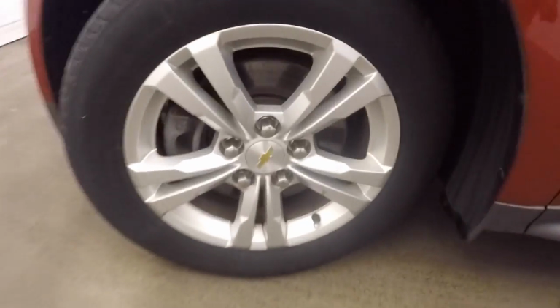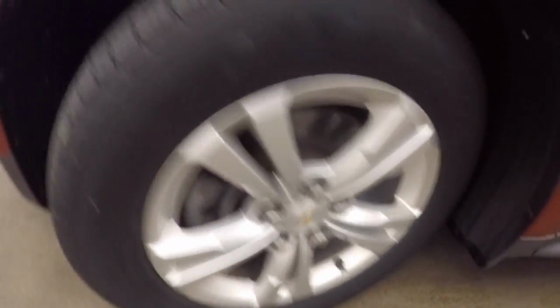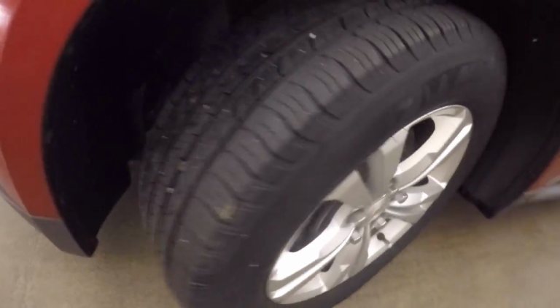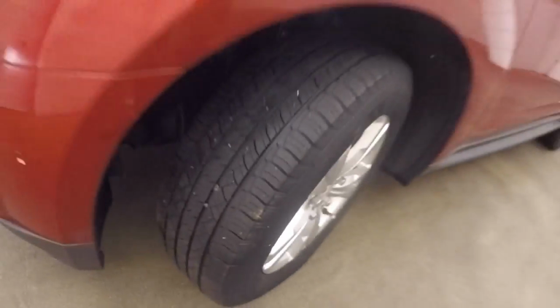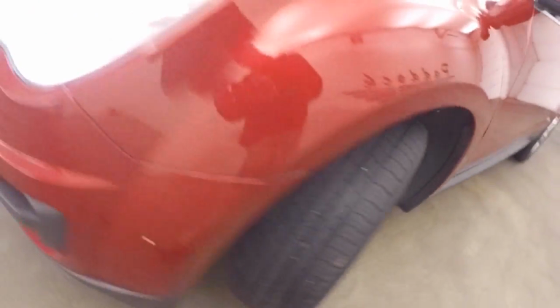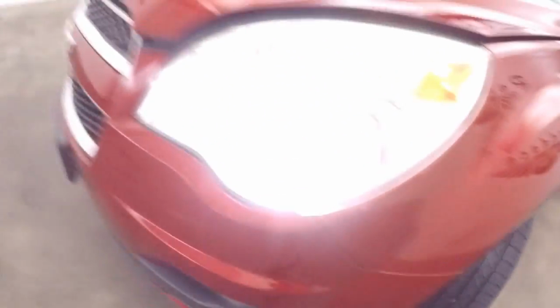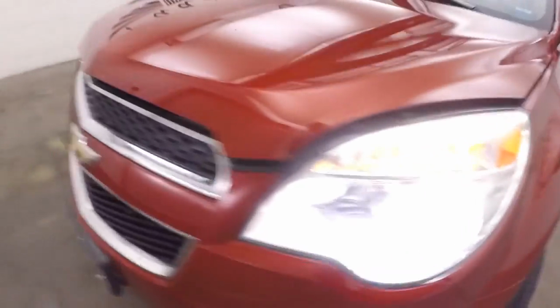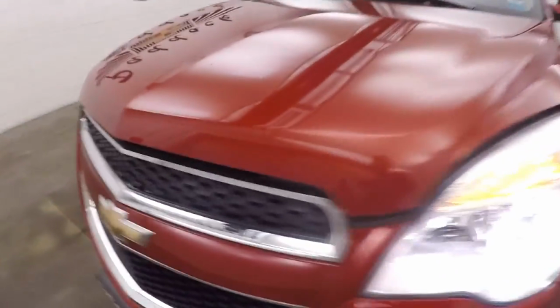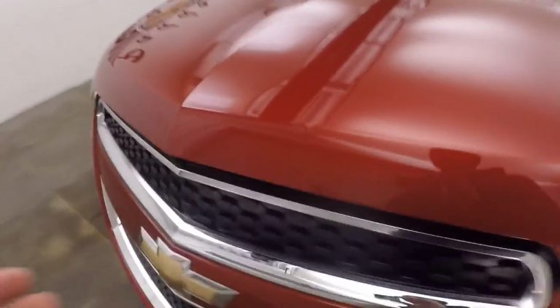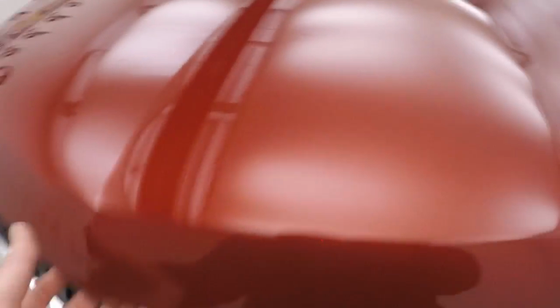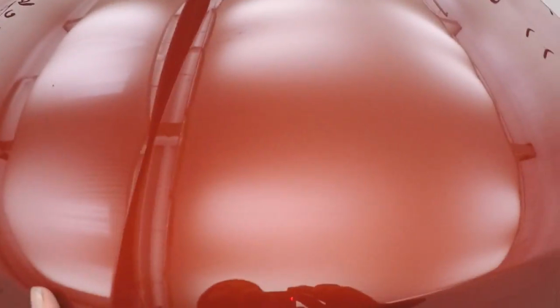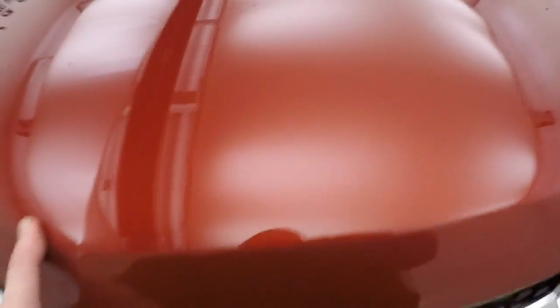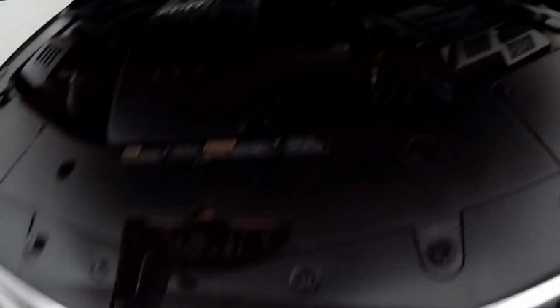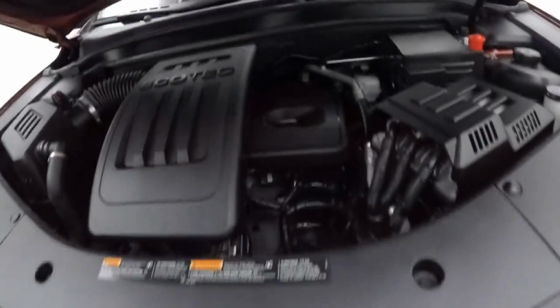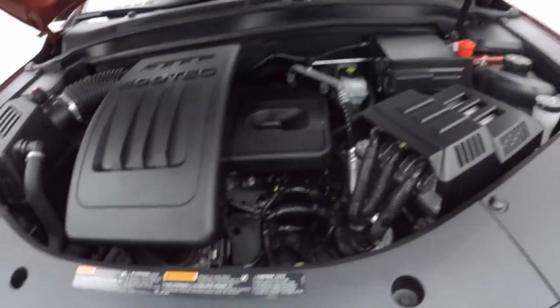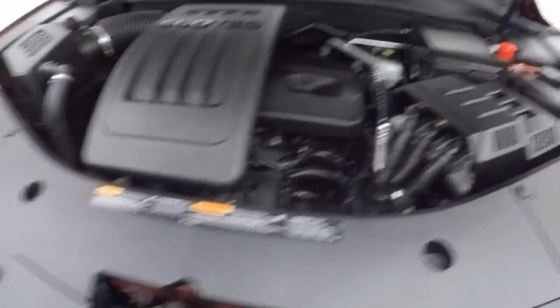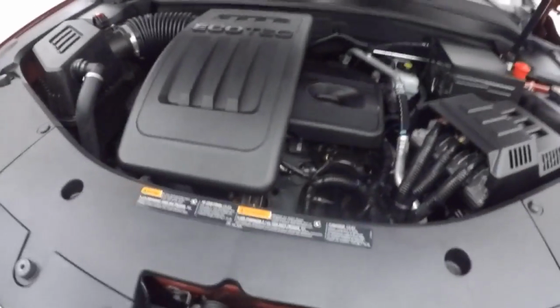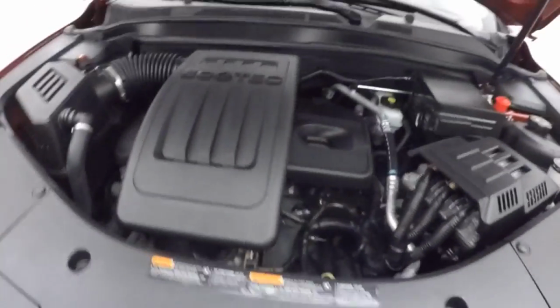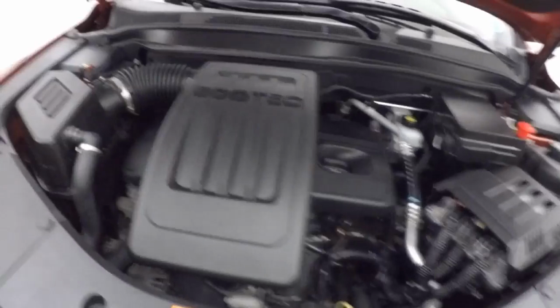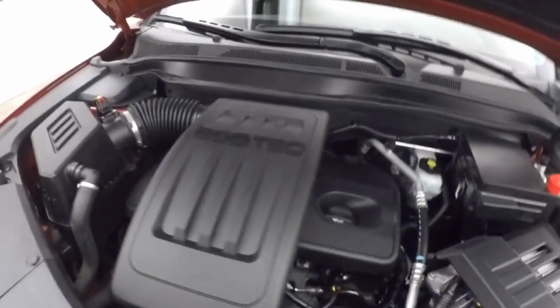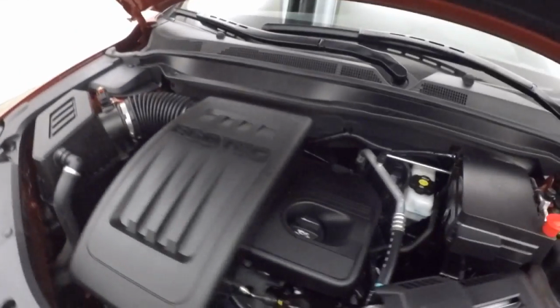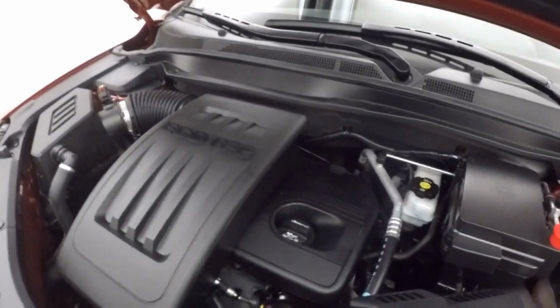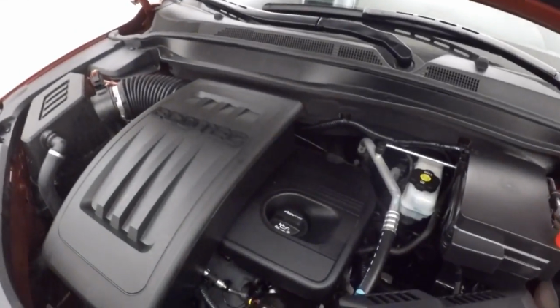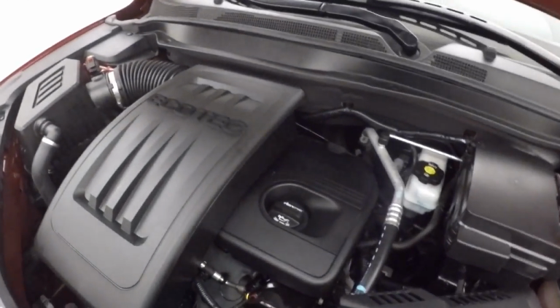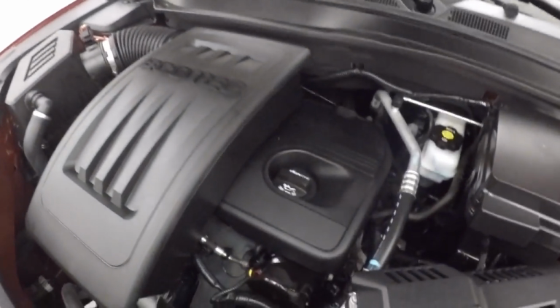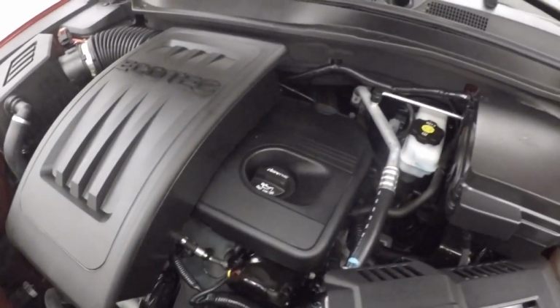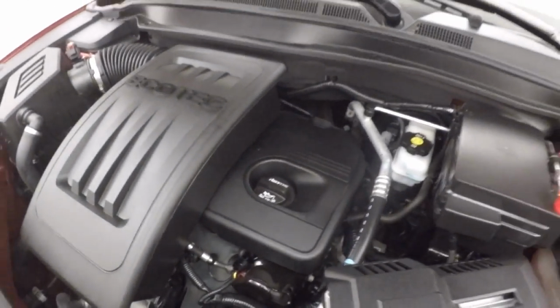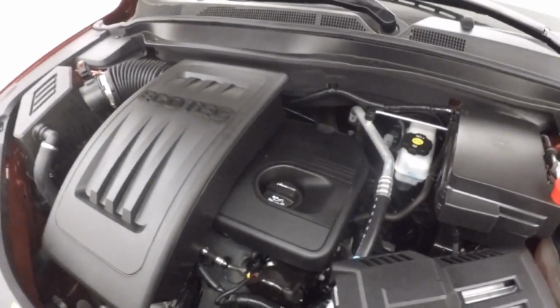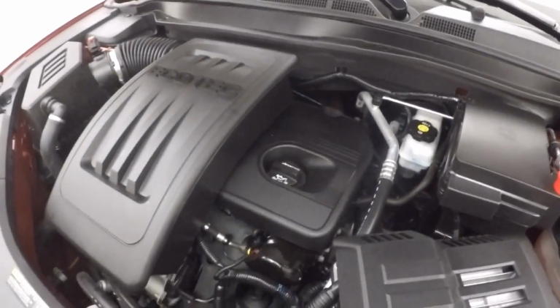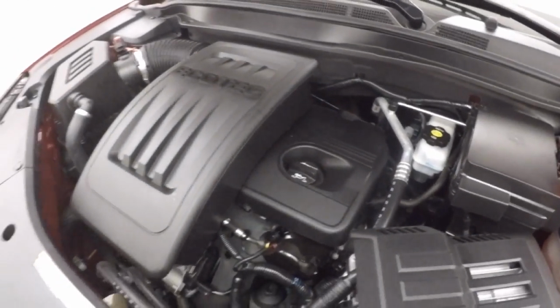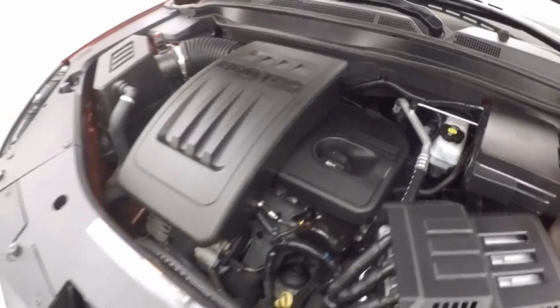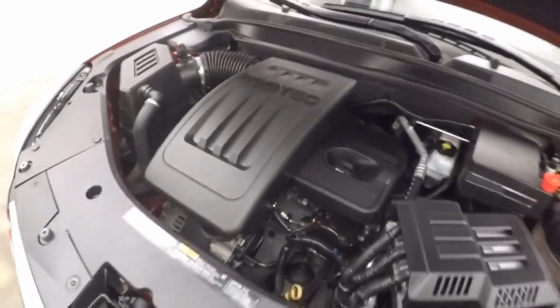Nice alloy wheels, decent tires — probably about 50% tread left. 2.4L engine, nice and smooth, plenty of power, good on gas.